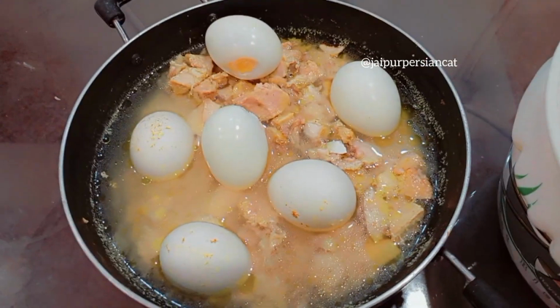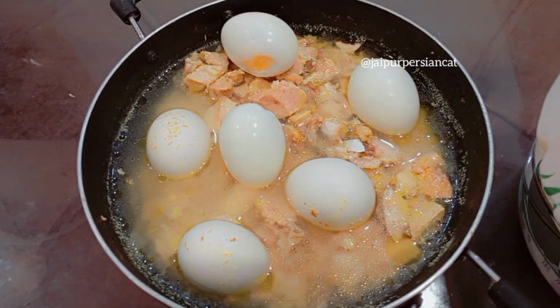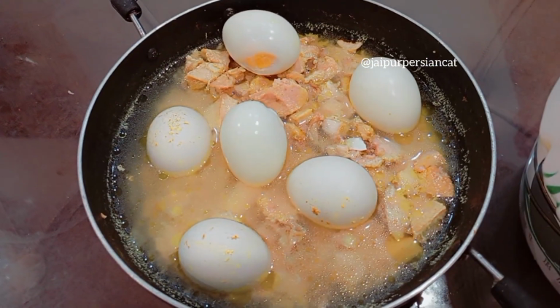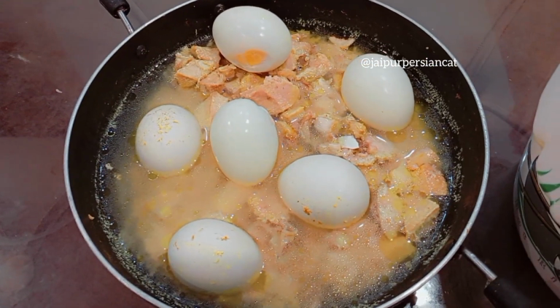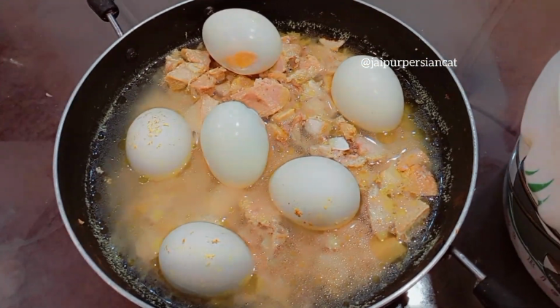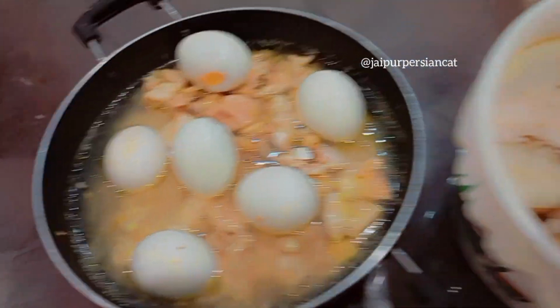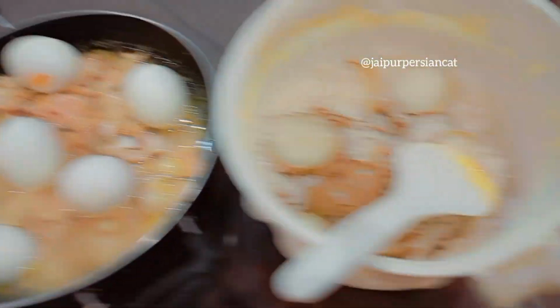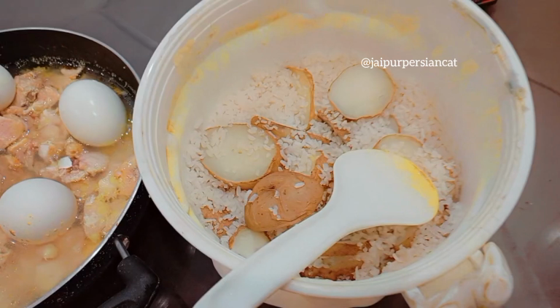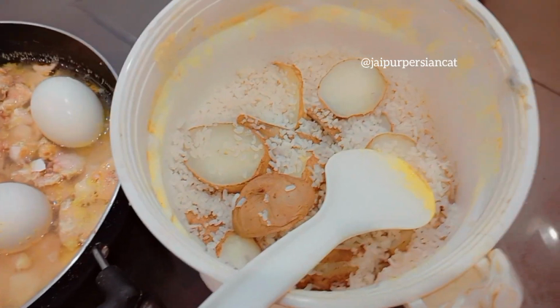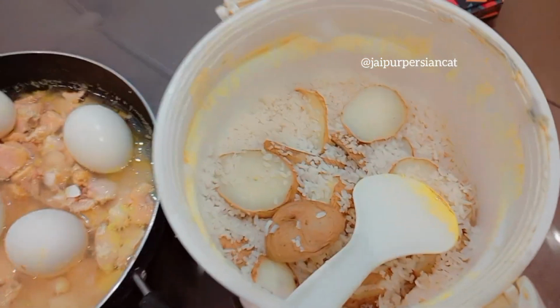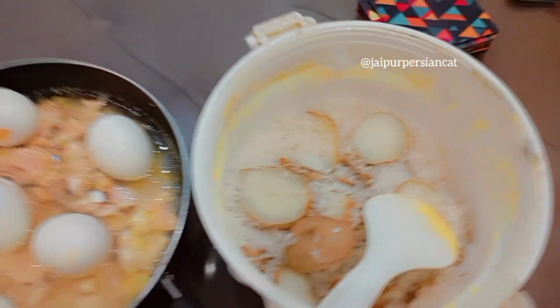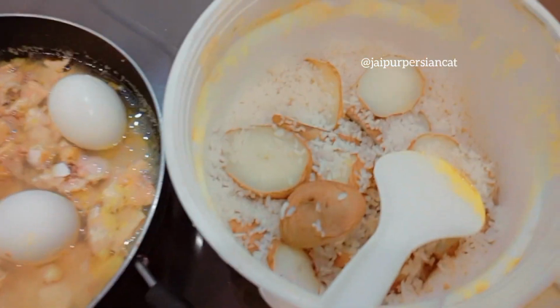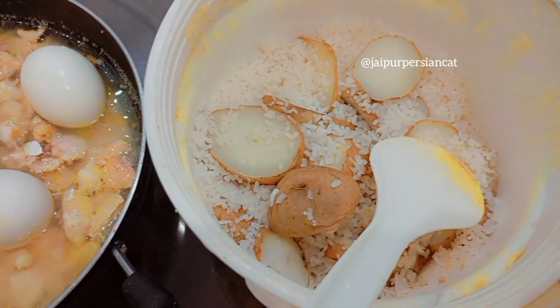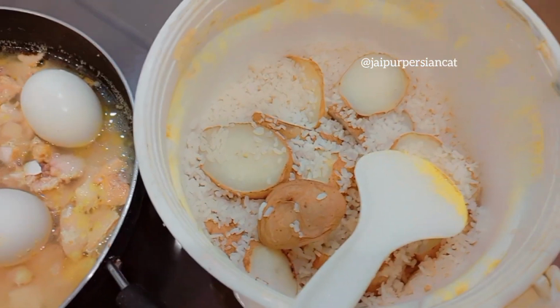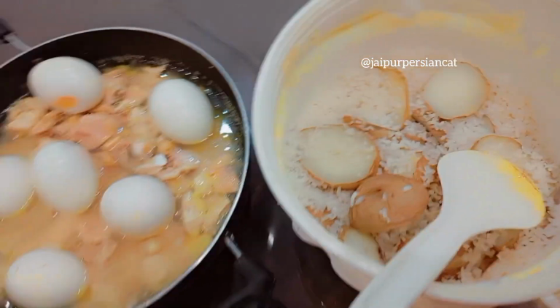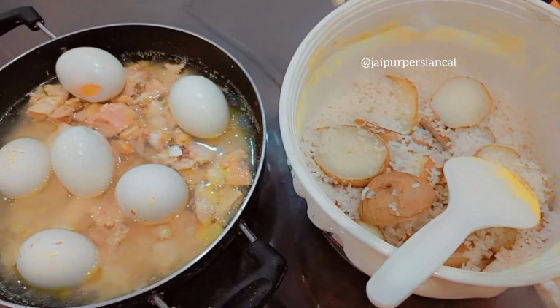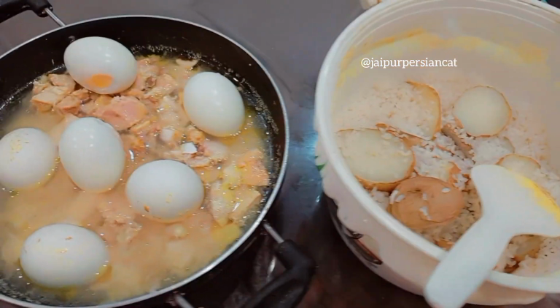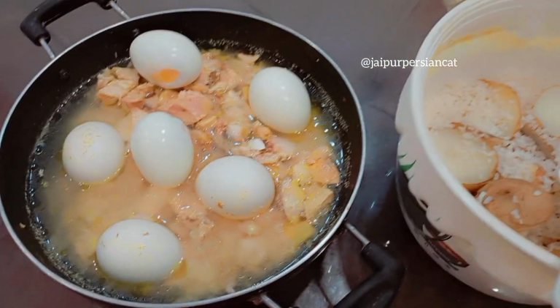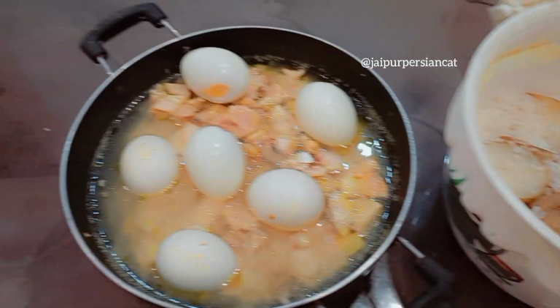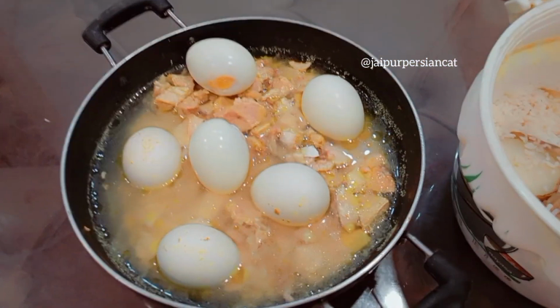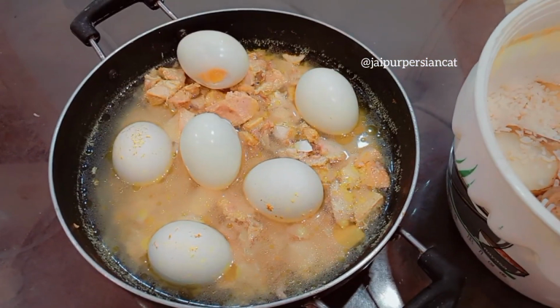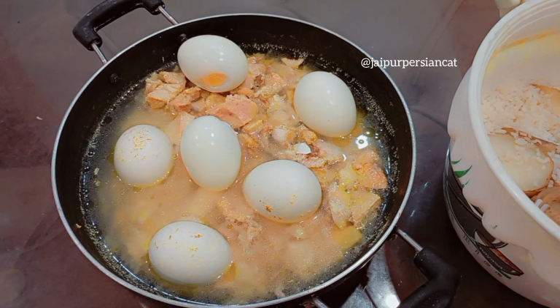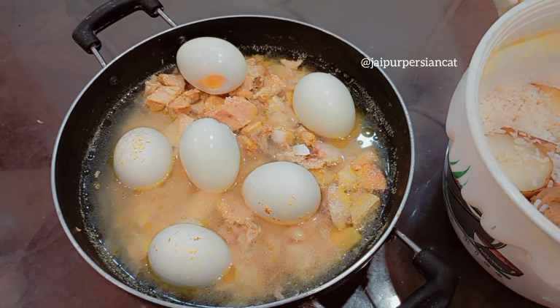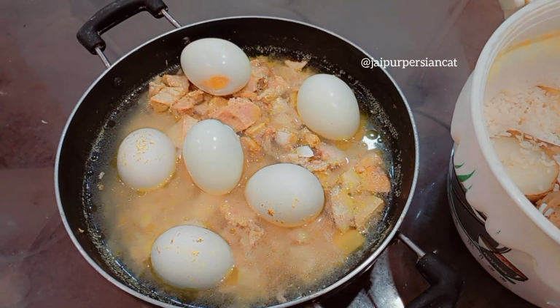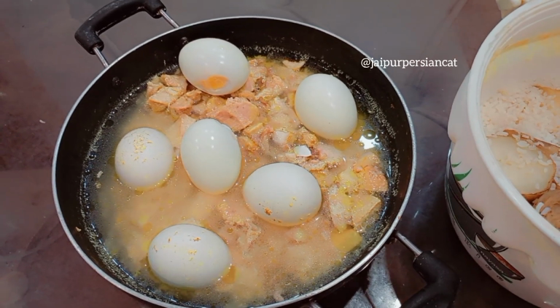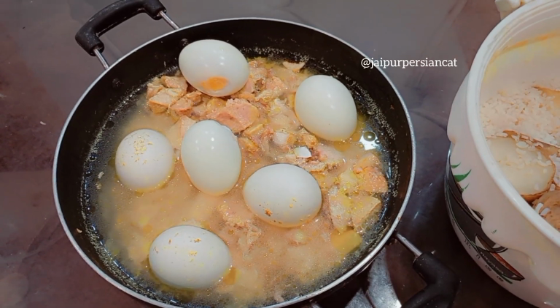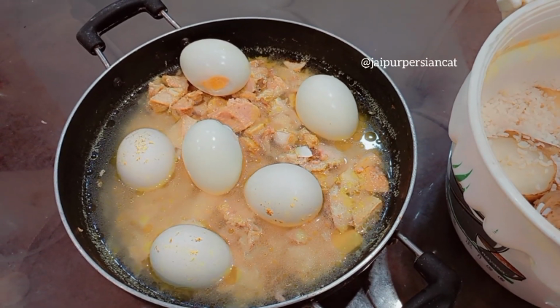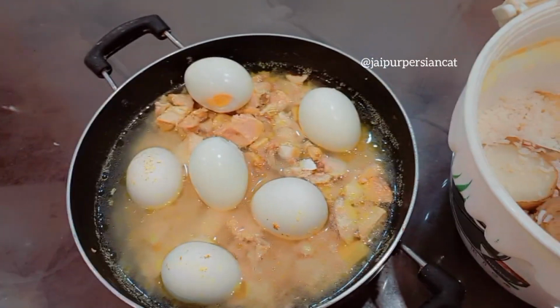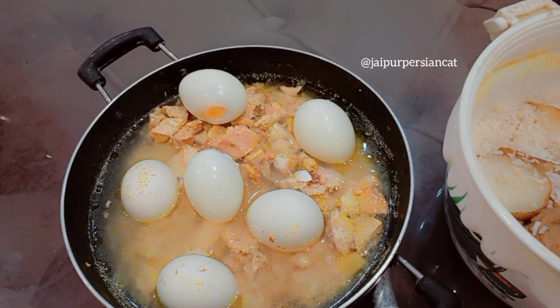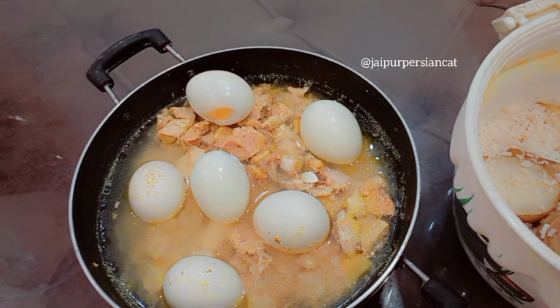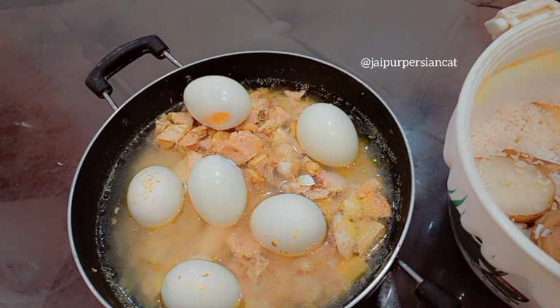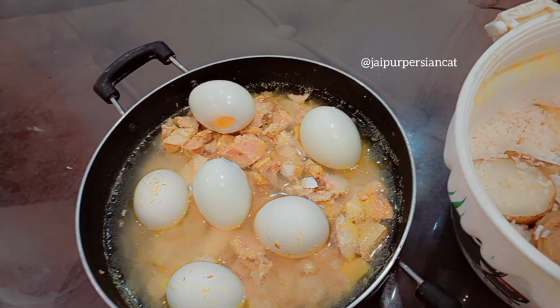This is our eggs and chicken, and there is potato and rice. And if you want, you can add veggies like pumpkin and carrot — these are also good for cats.